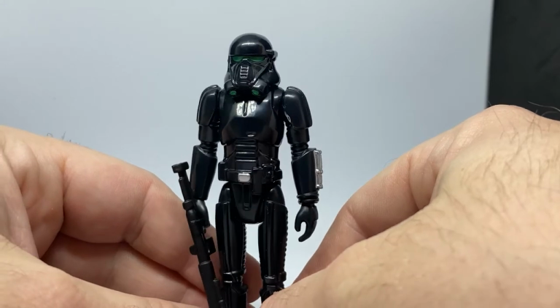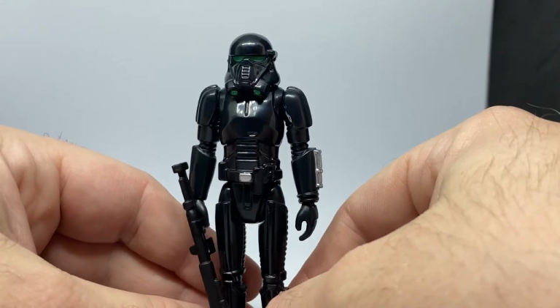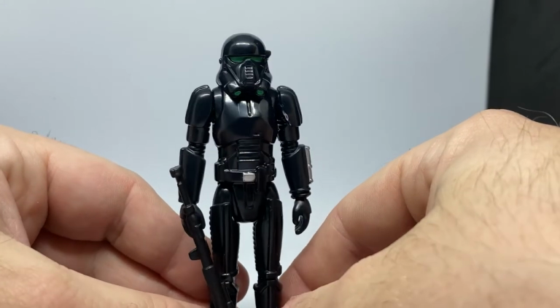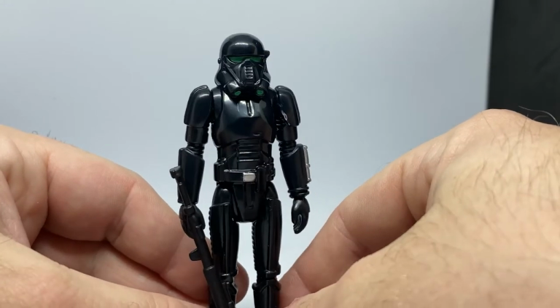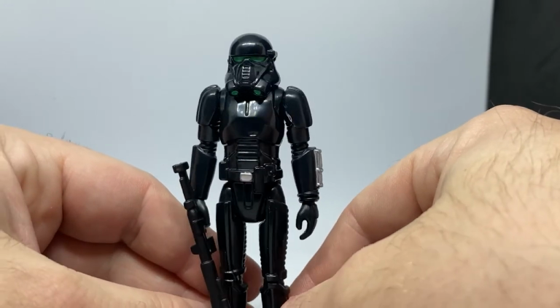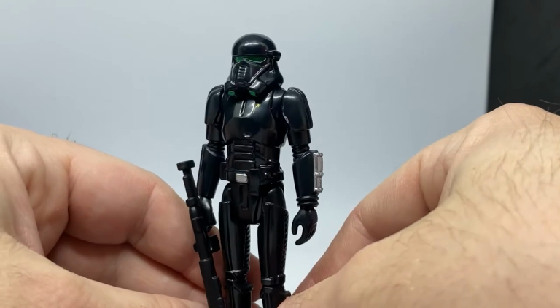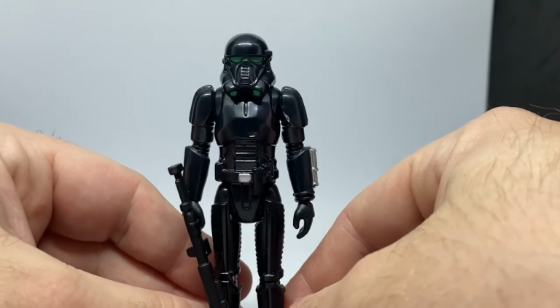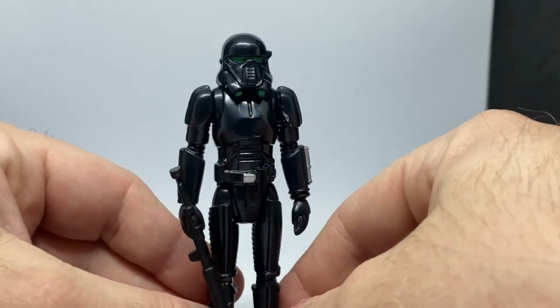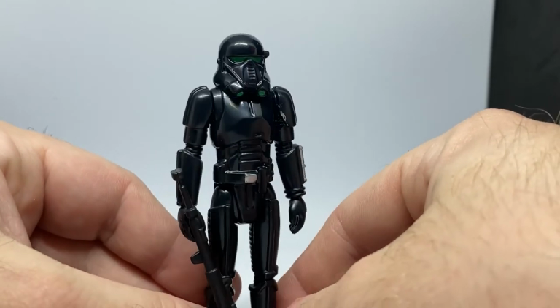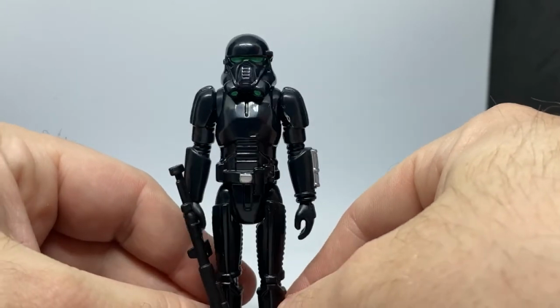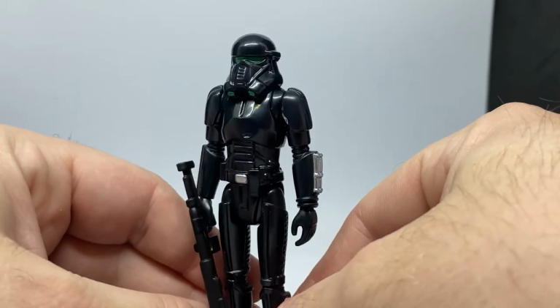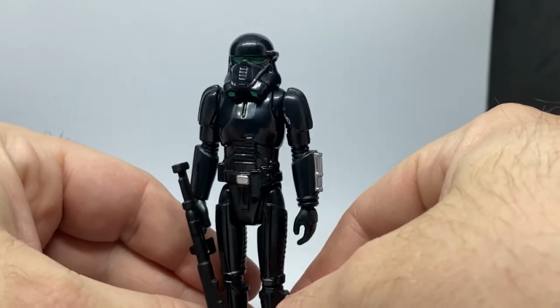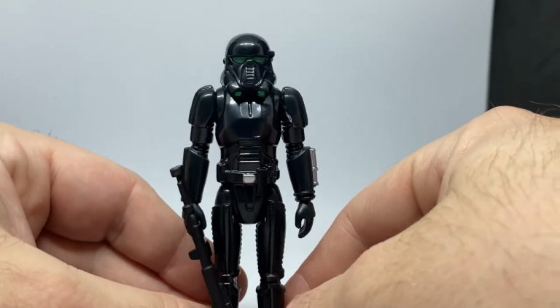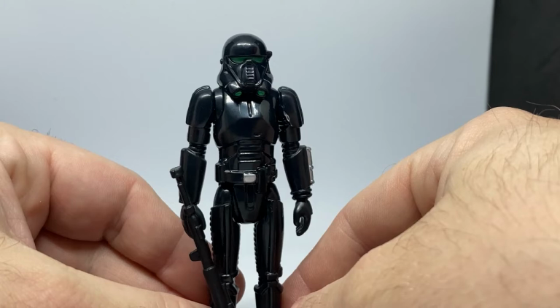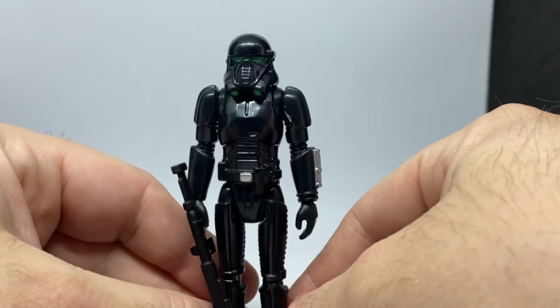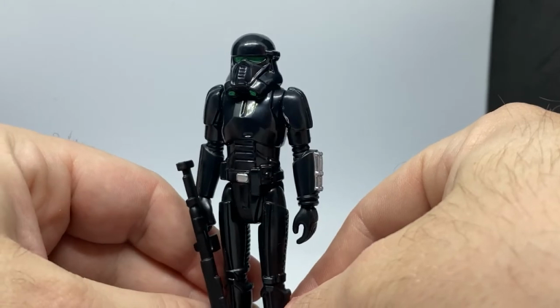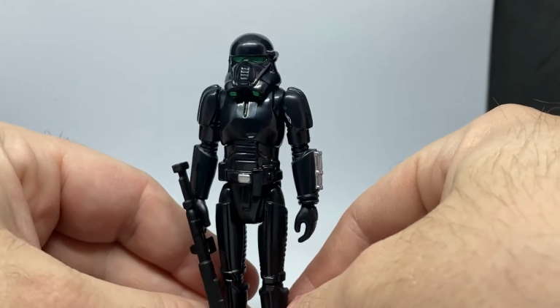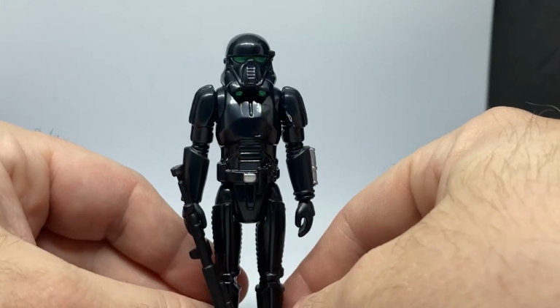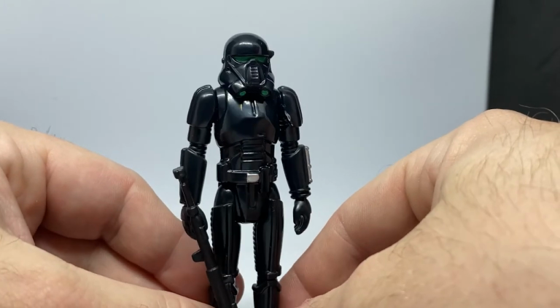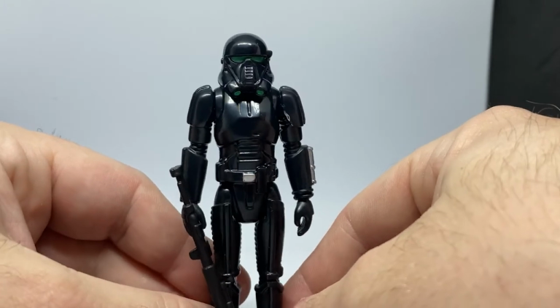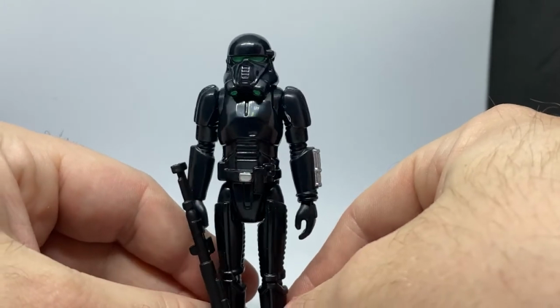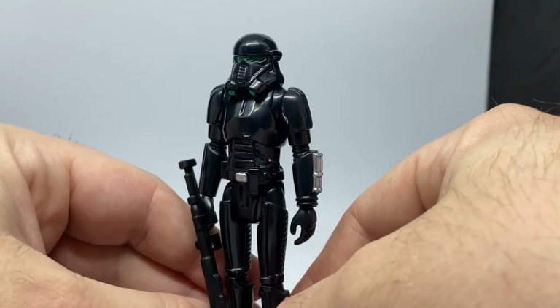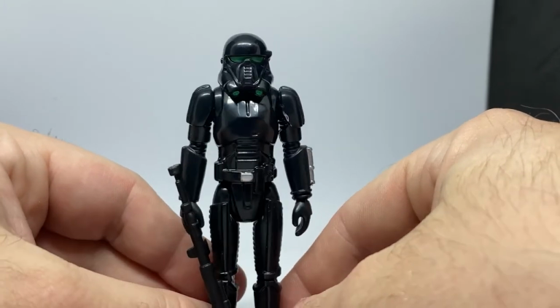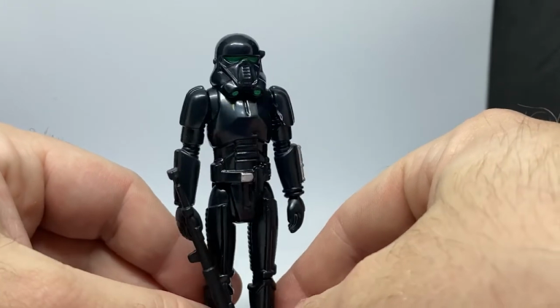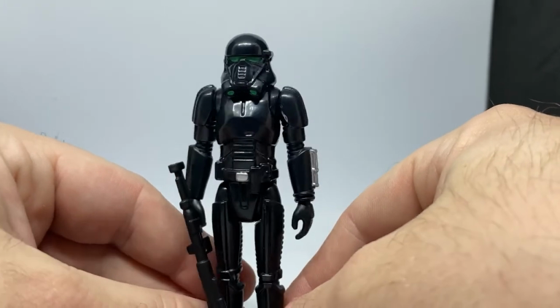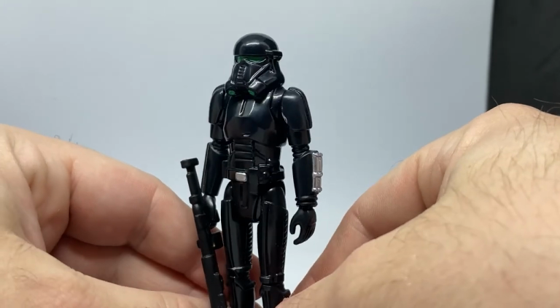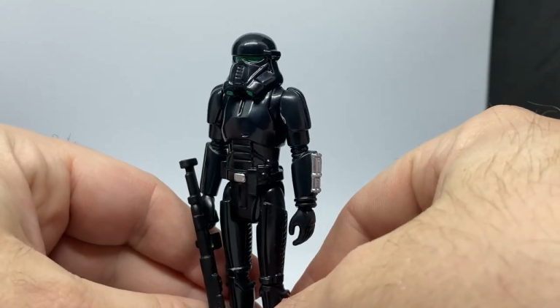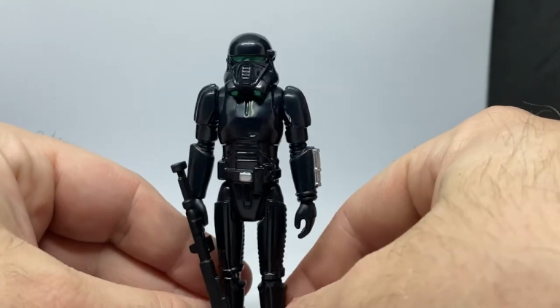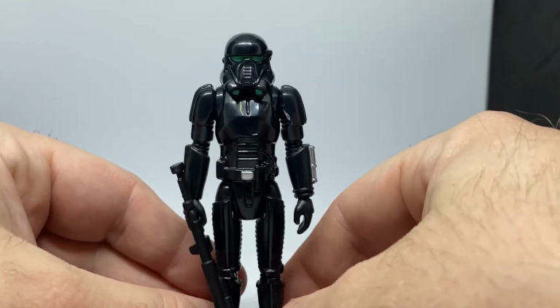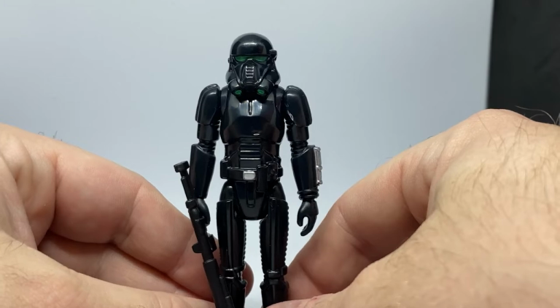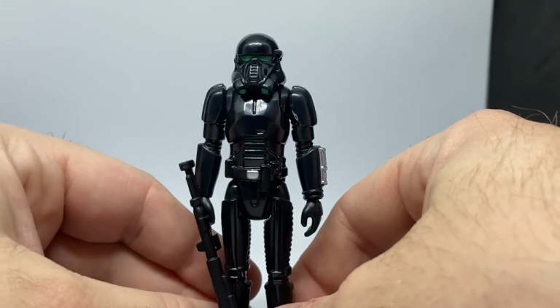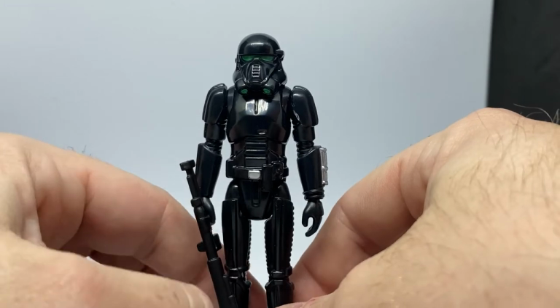I like the way the light sort of bounces off the helmet as it spins — it gives that green a lot more luminescent look than it actually has. Really nice stuff.